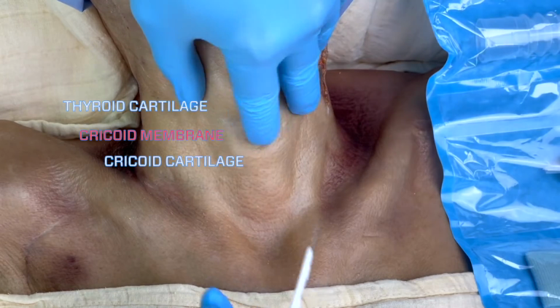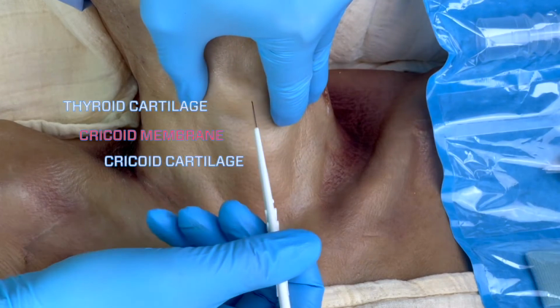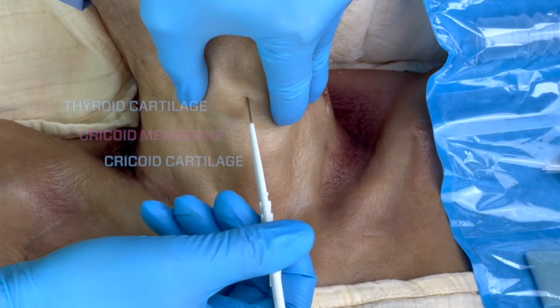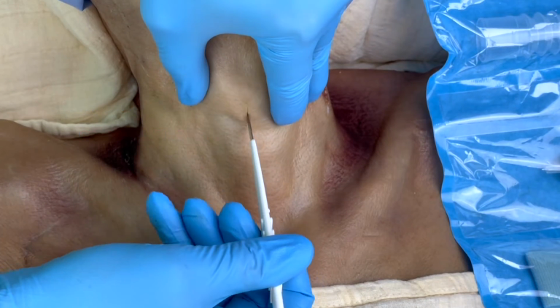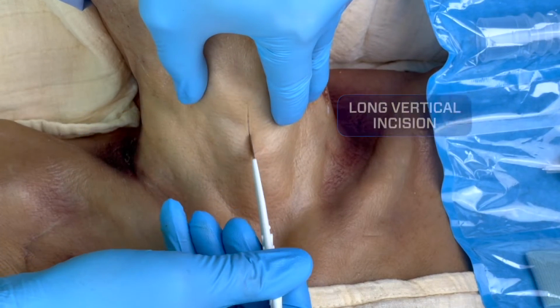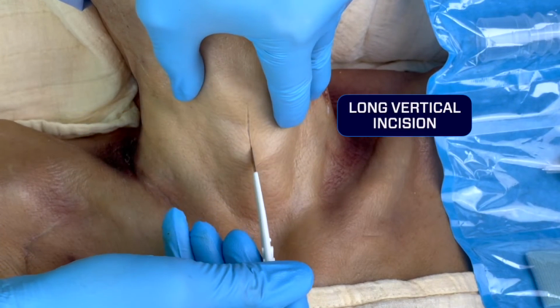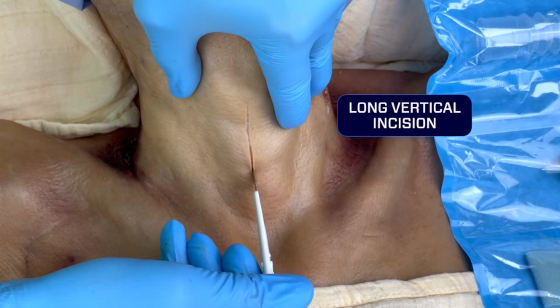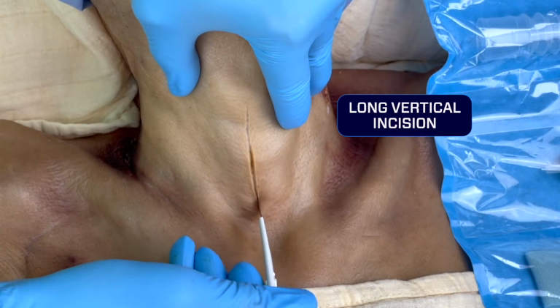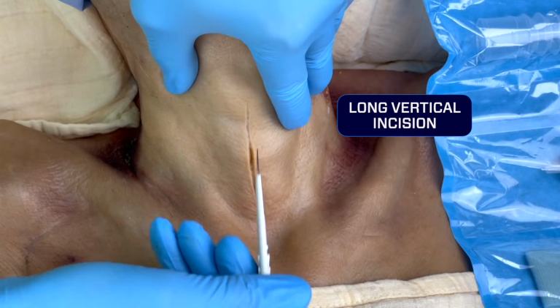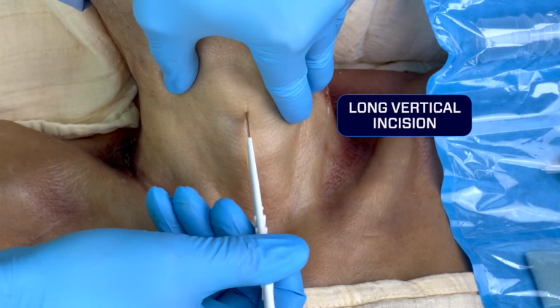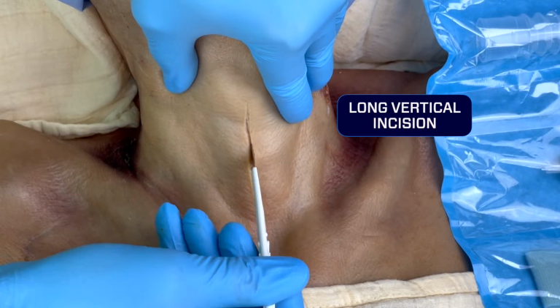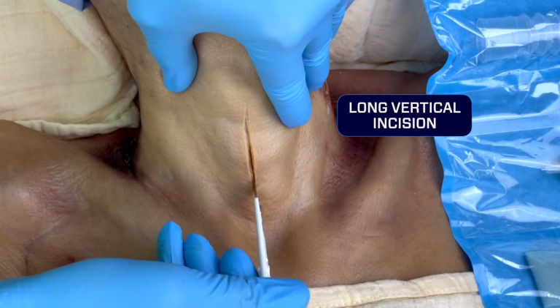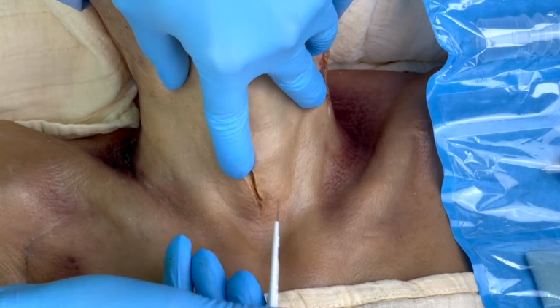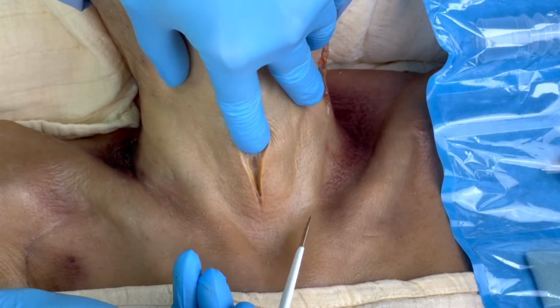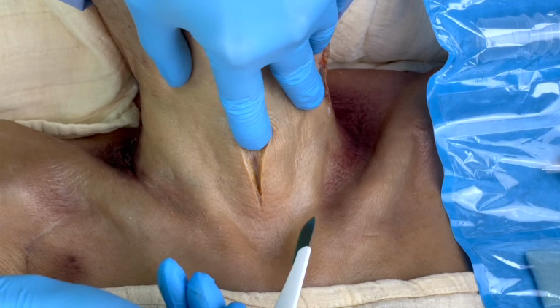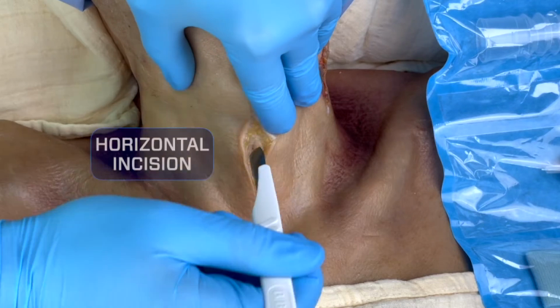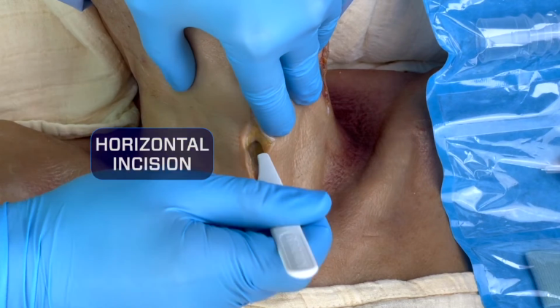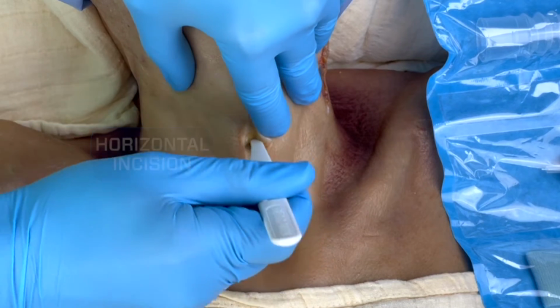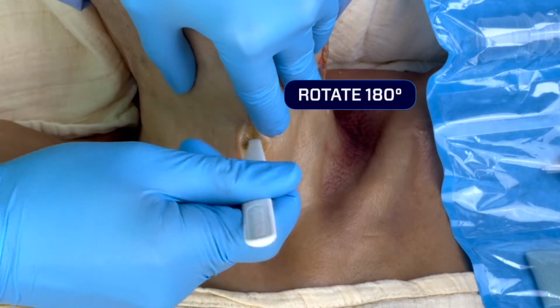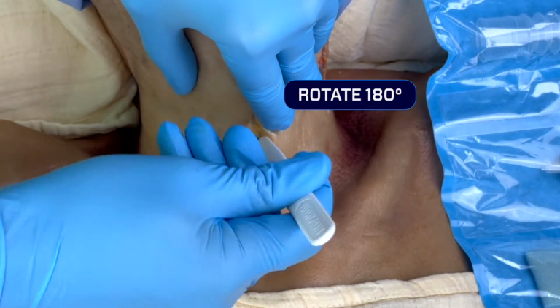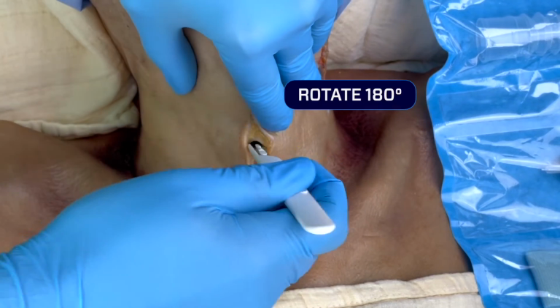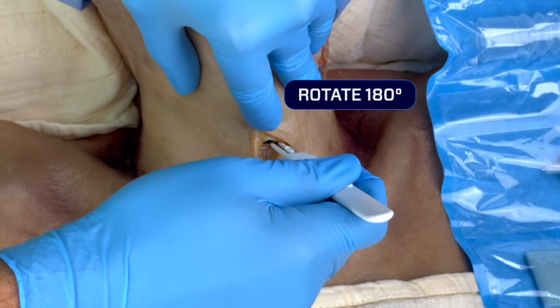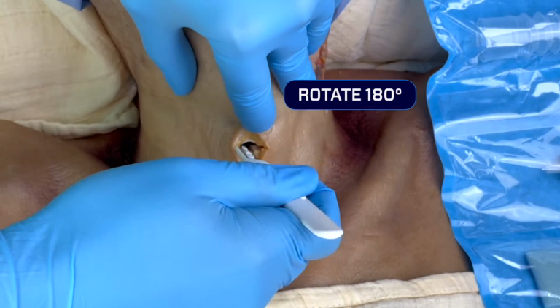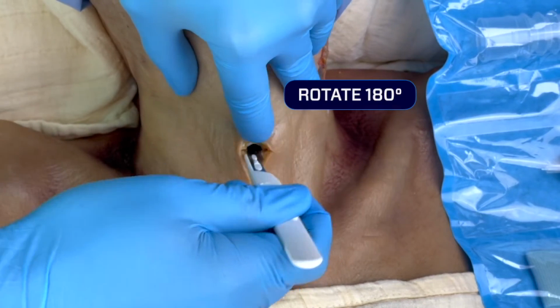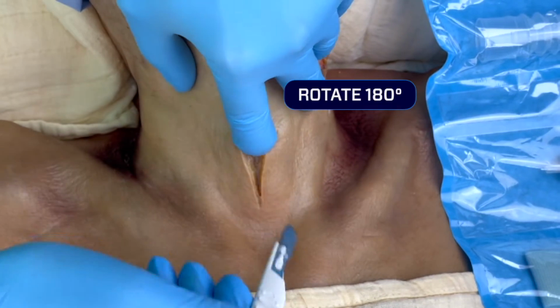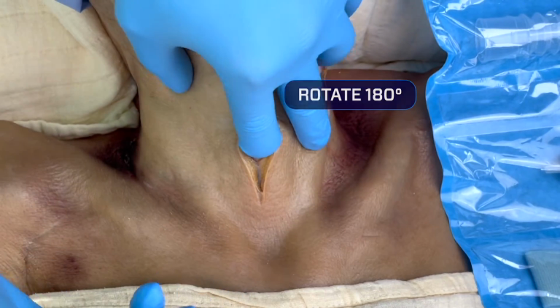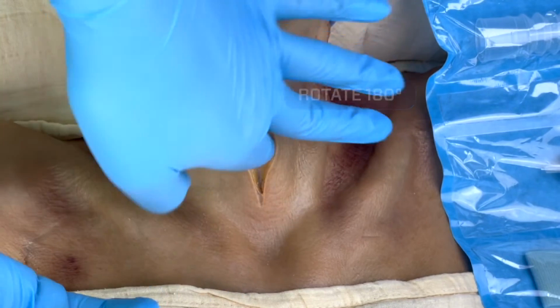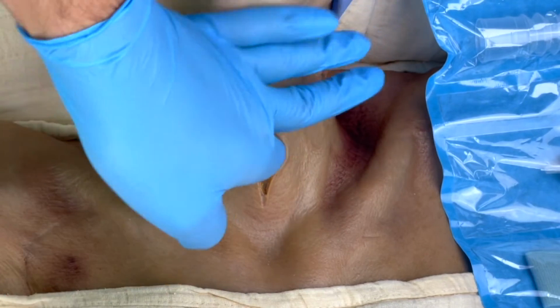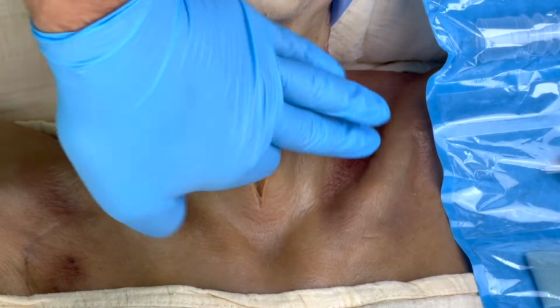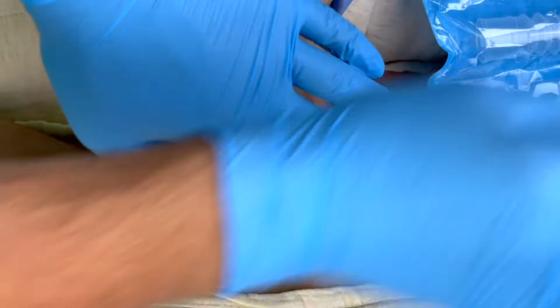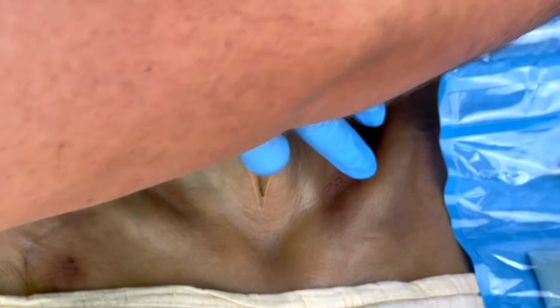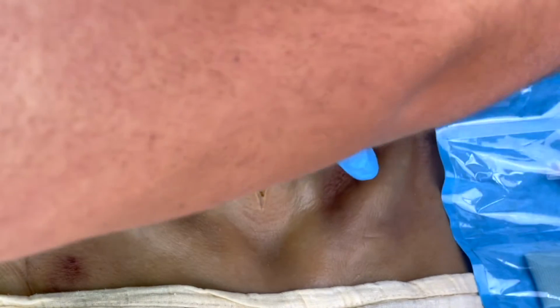Once you've identified those landmarks, go ahead and make a long vertical incision. That will allow you to blunt dissect down to the cricothyroid membrane so you can make that horizontal incision and place your finger in the hole.